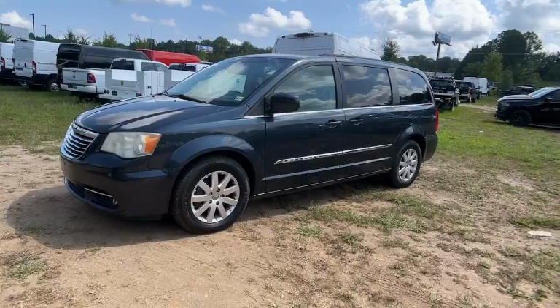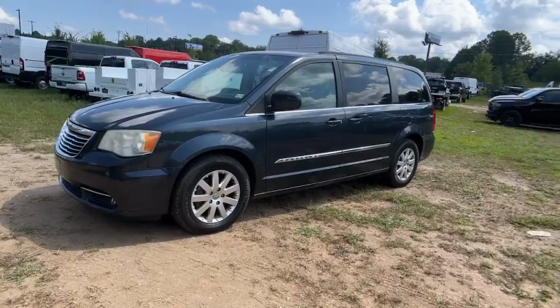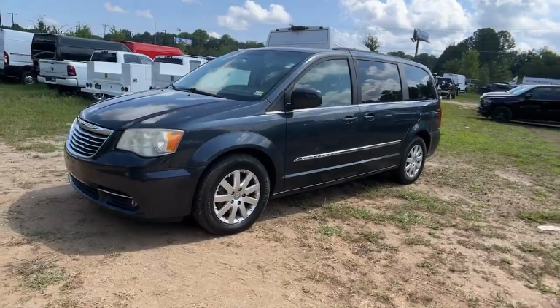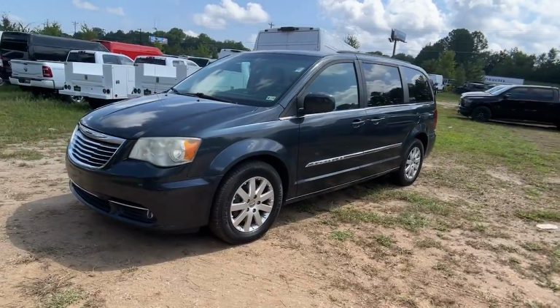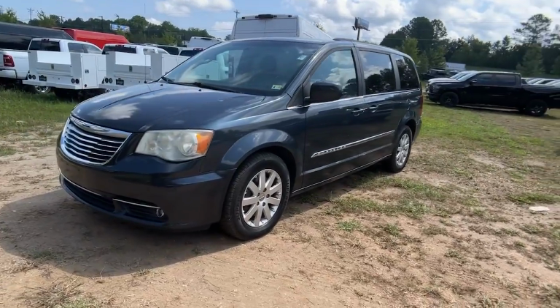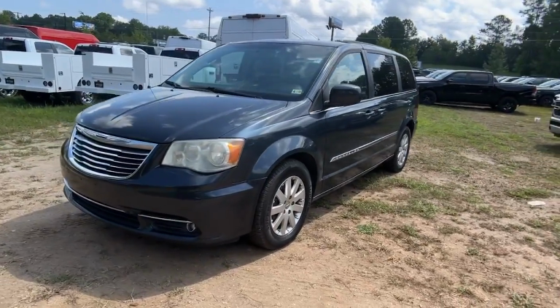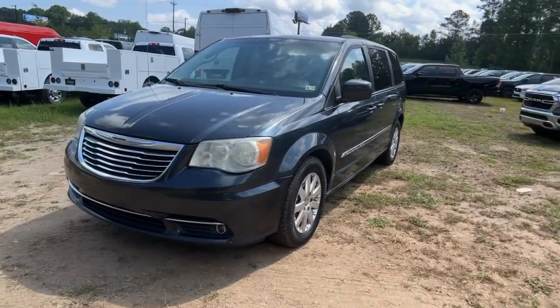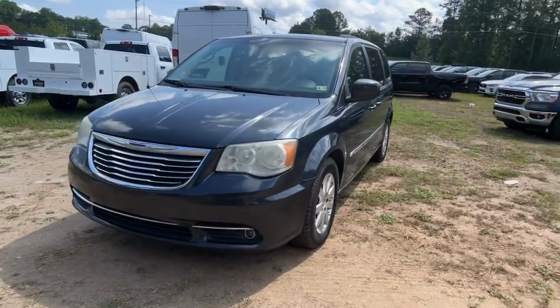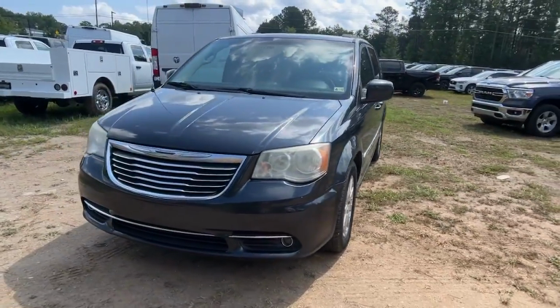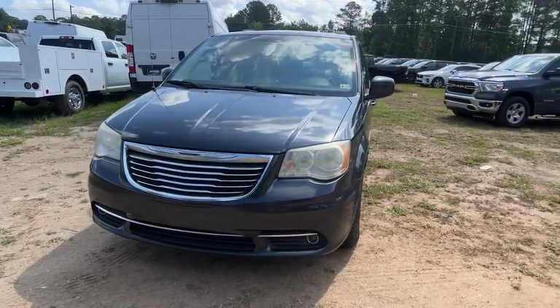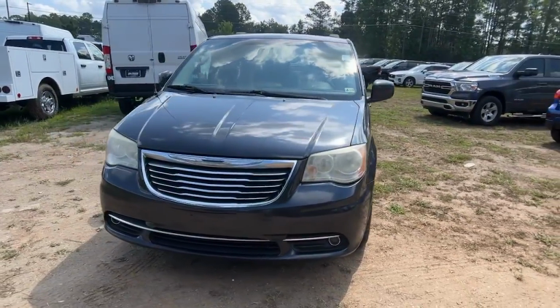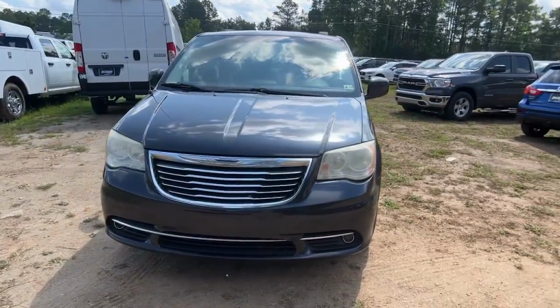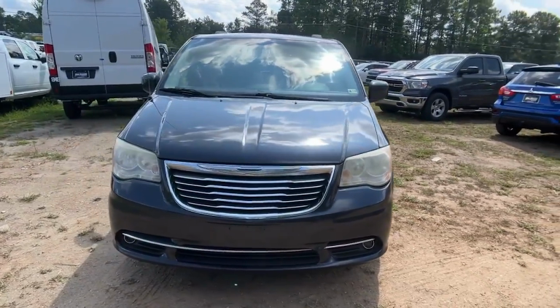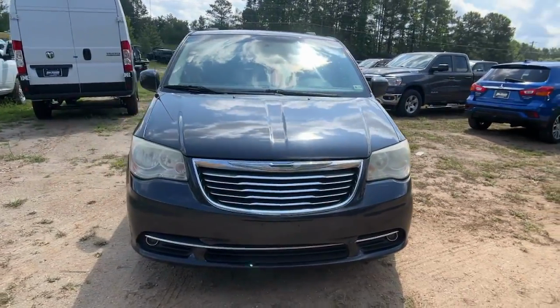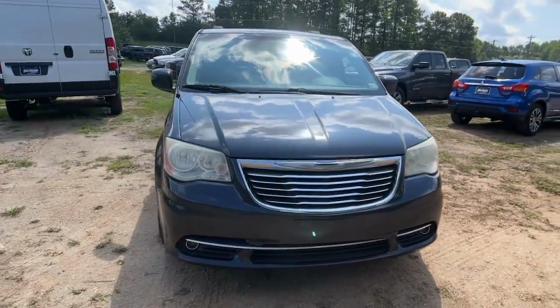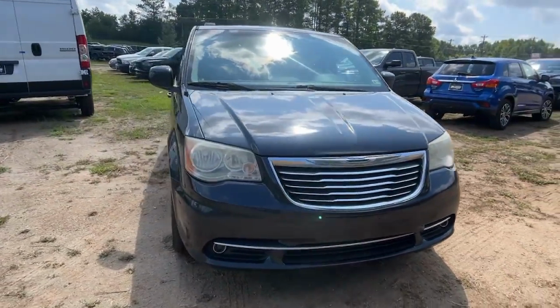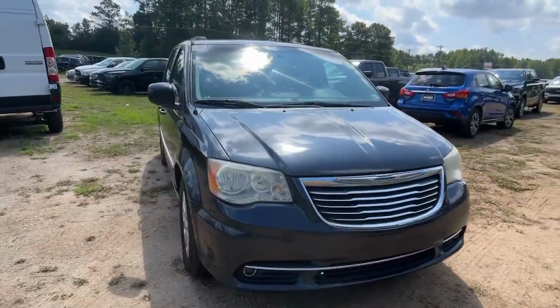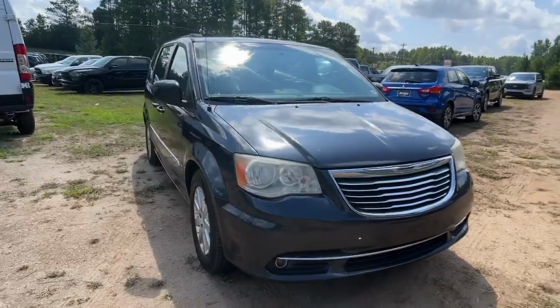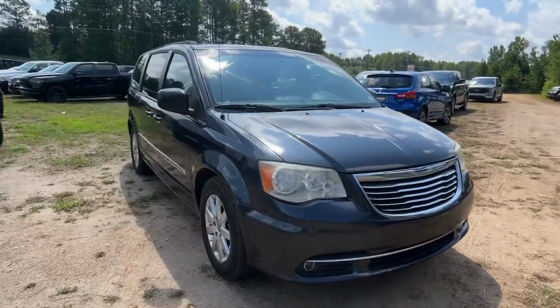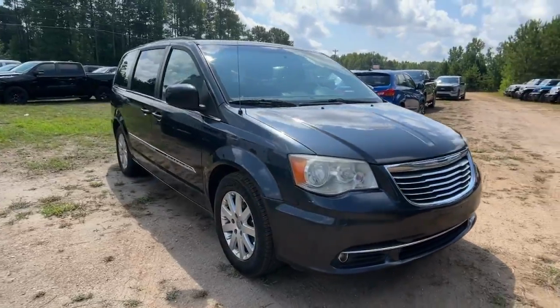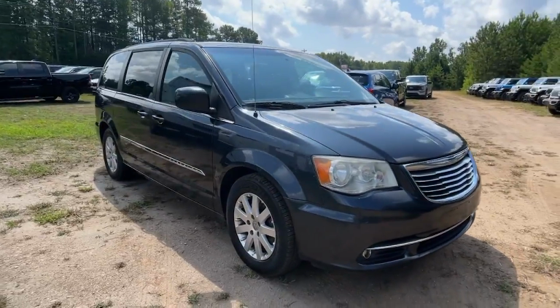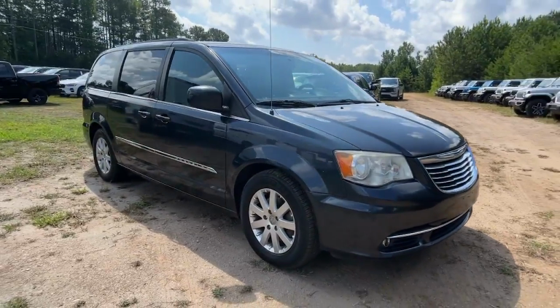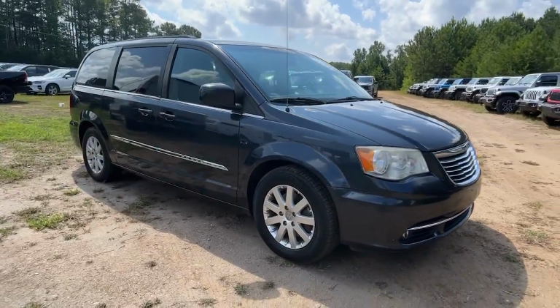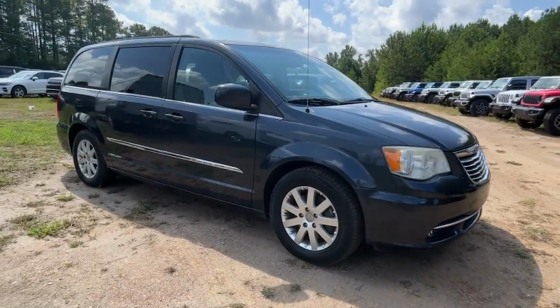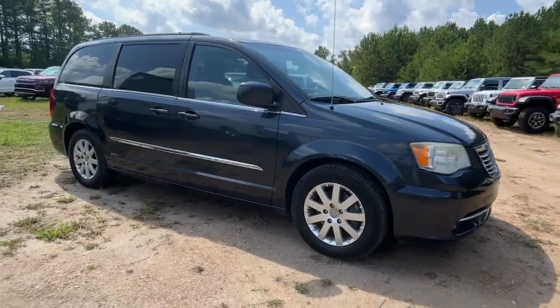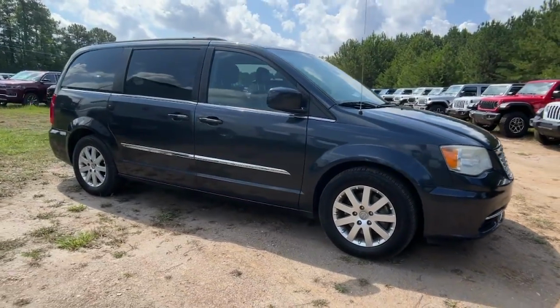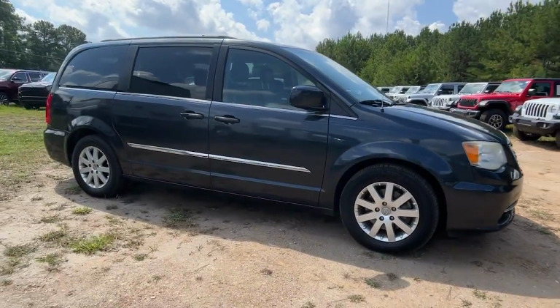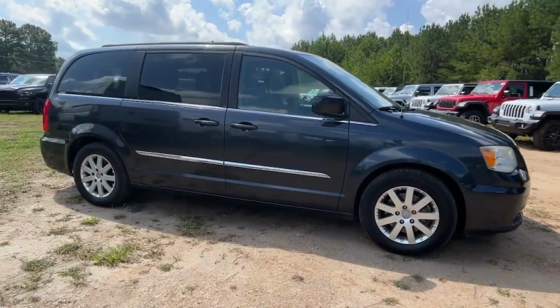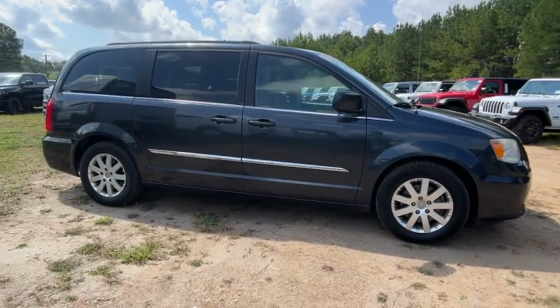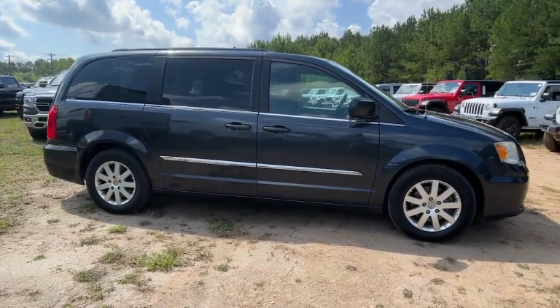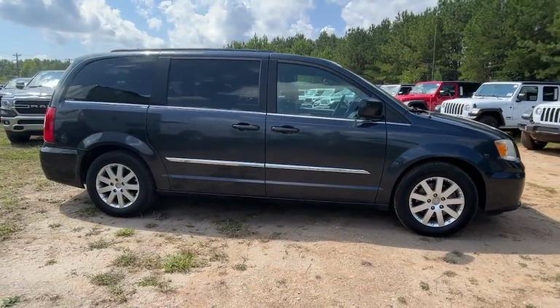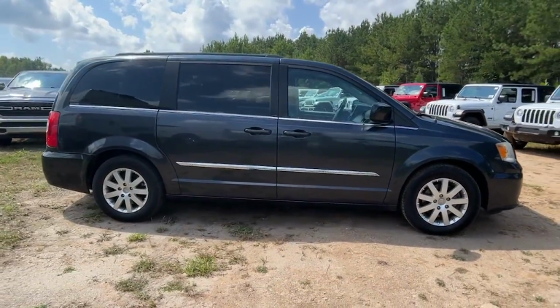You just found the 2014 Chrysler Town & Country. This vehicle is an outstanding buy with fewer than 200,000 miles on the odometer.